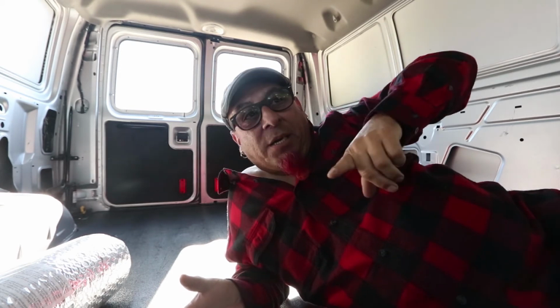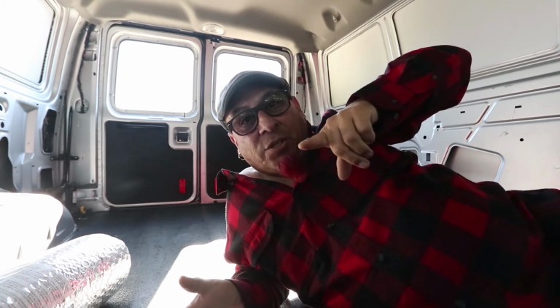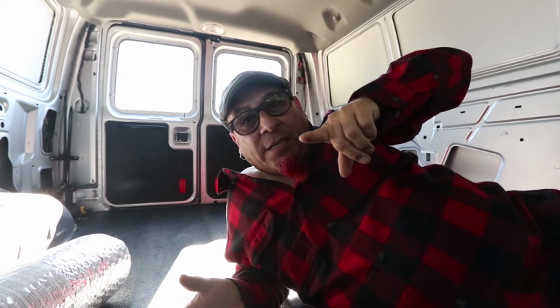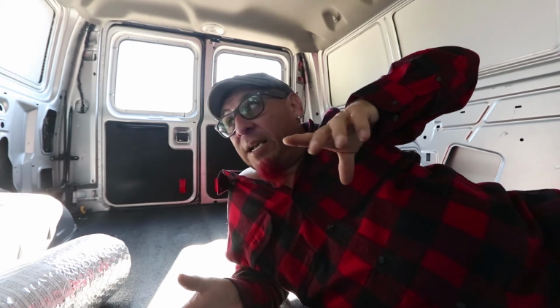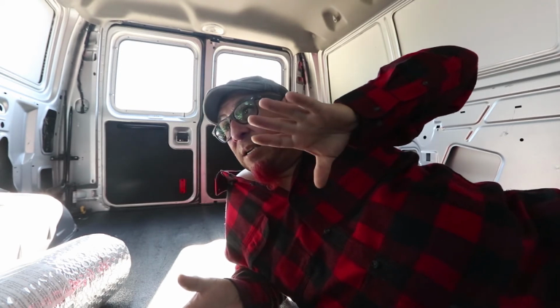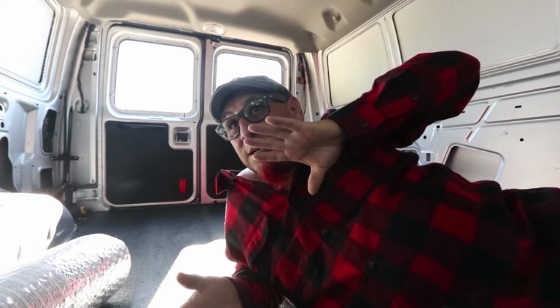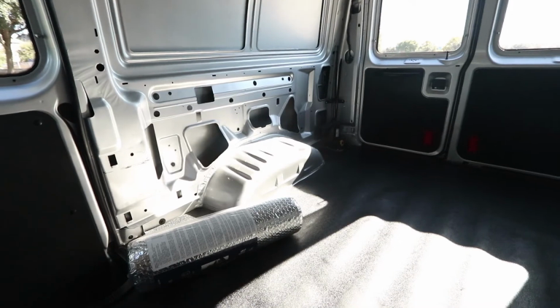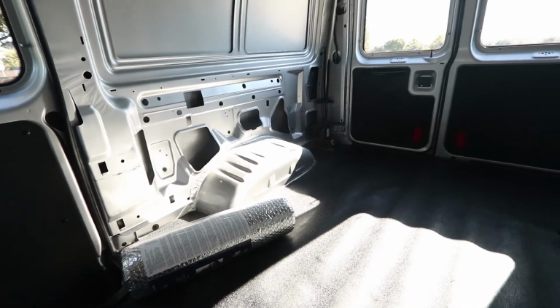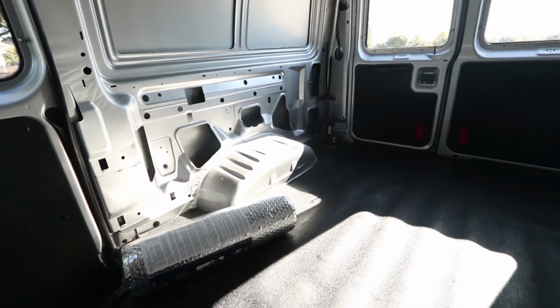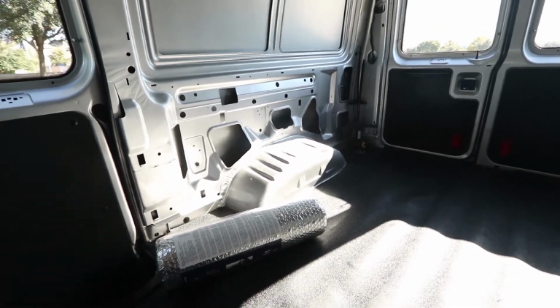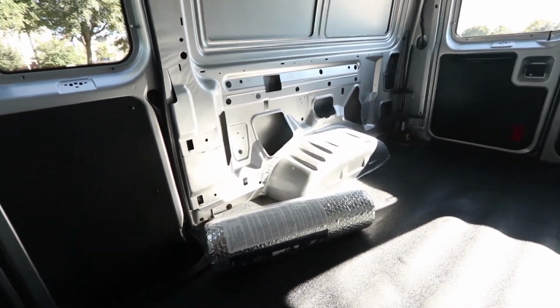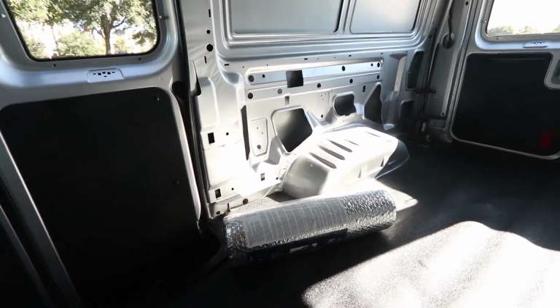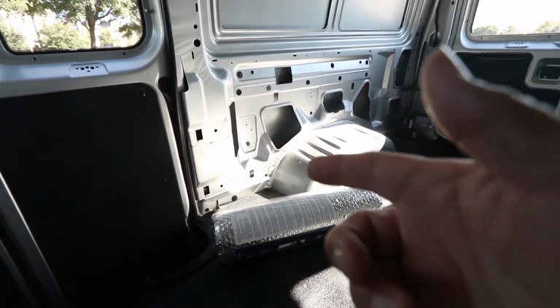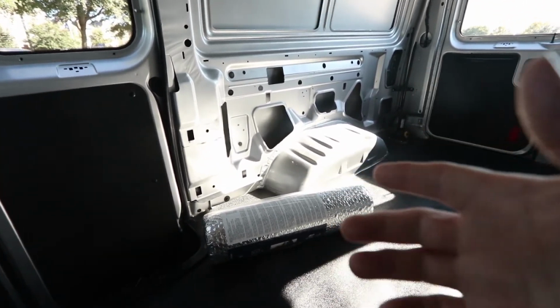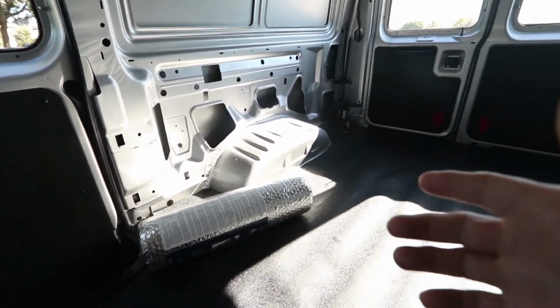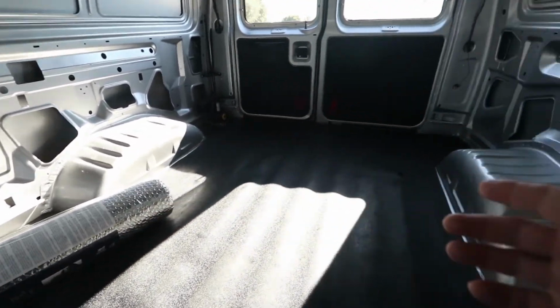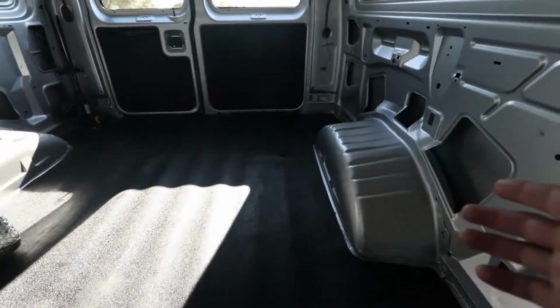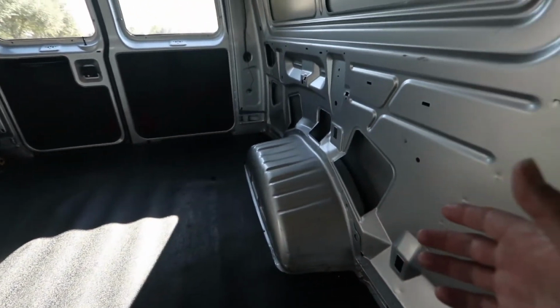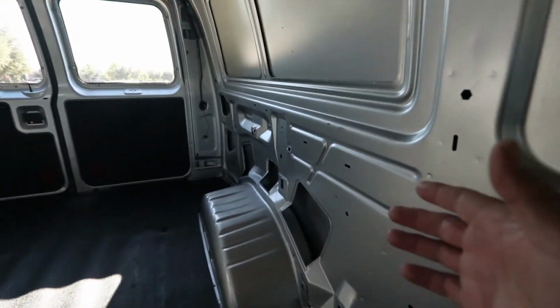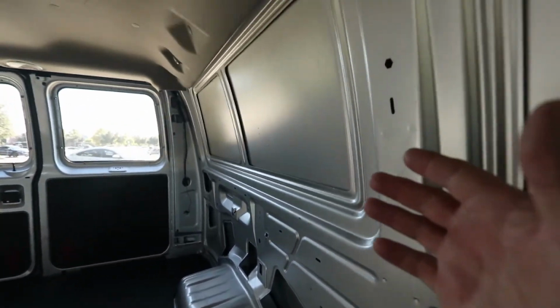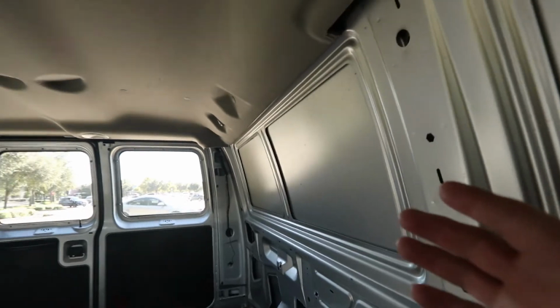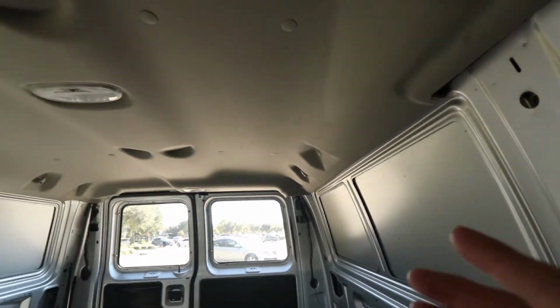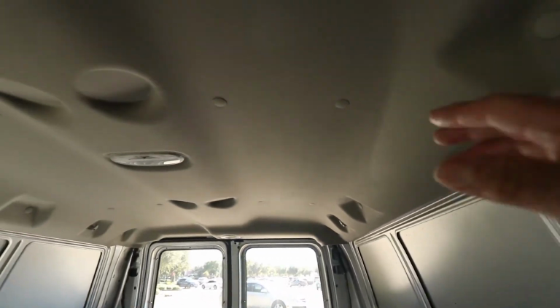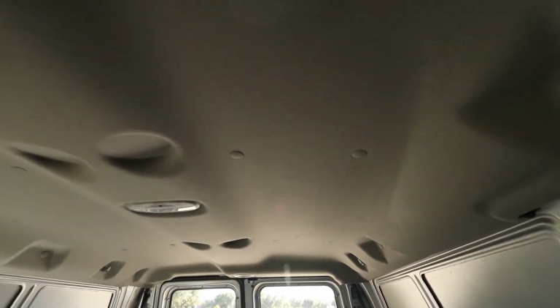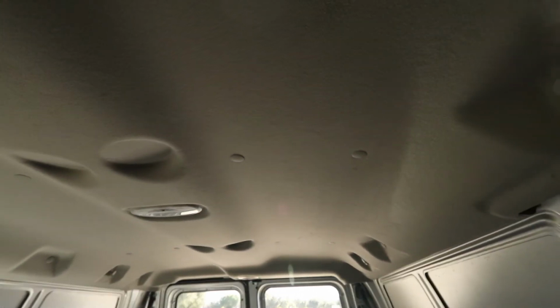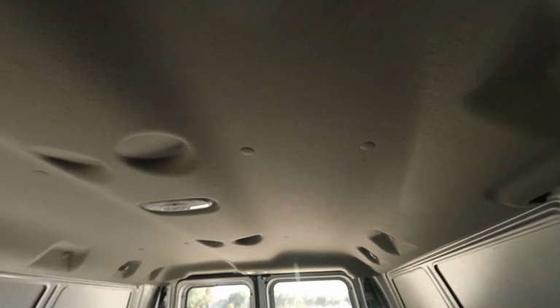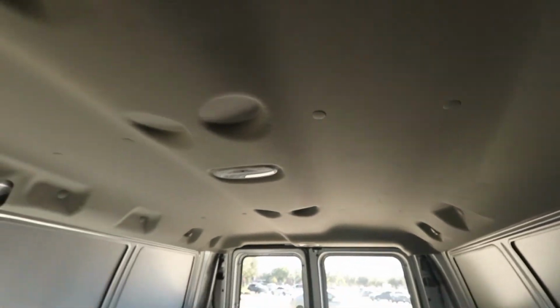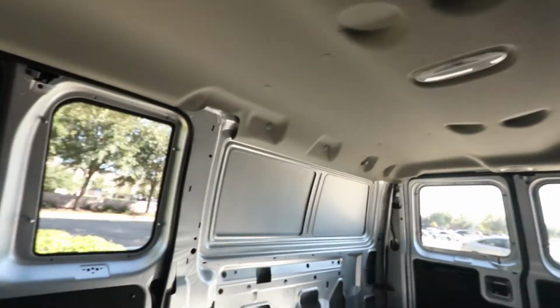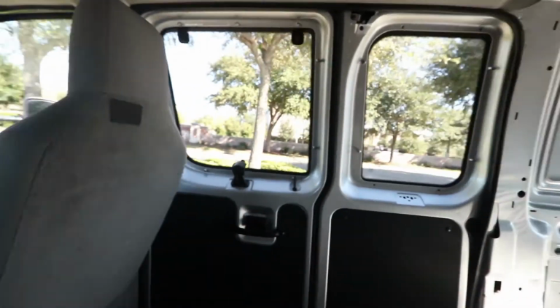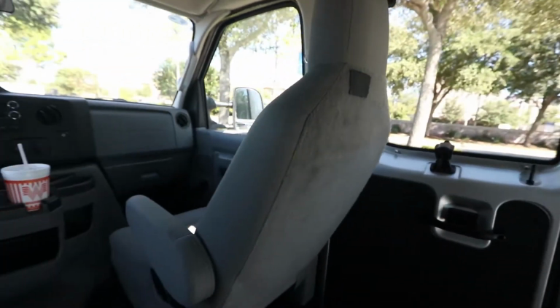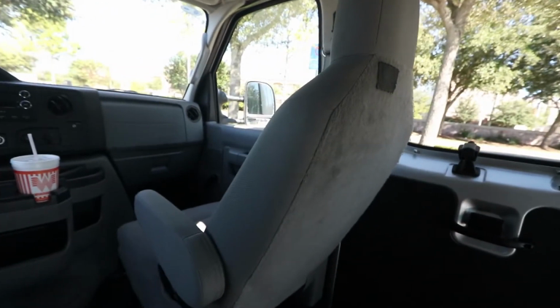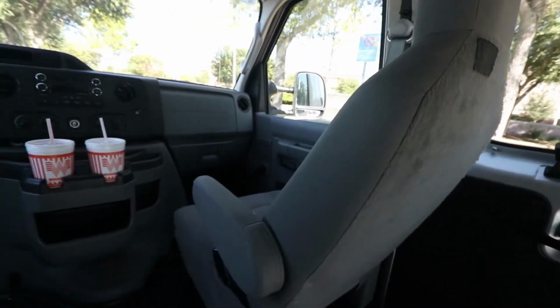Let me go ahead and show you guys the van. As you can see it's pretty bare right now — there's nothing on the walls. It's padded, and we've got the two seats.